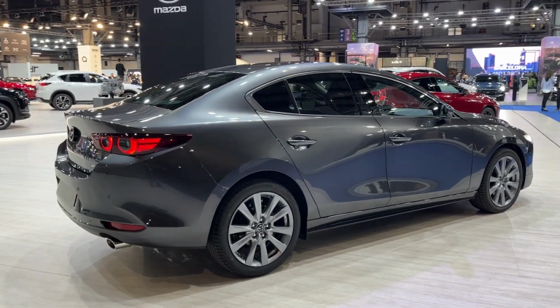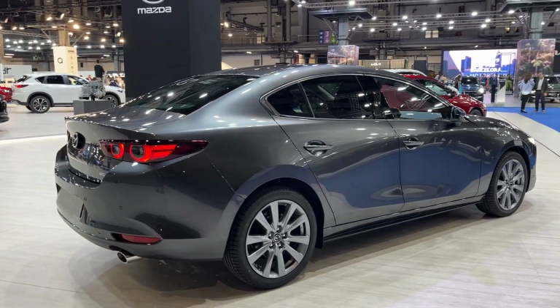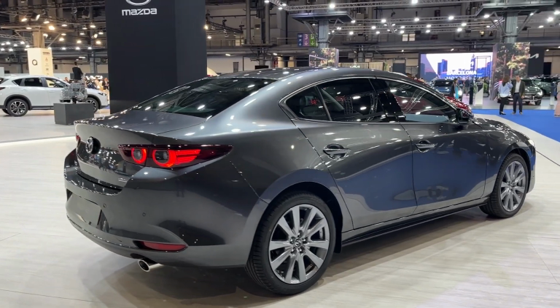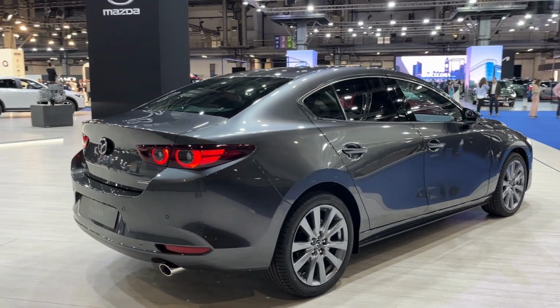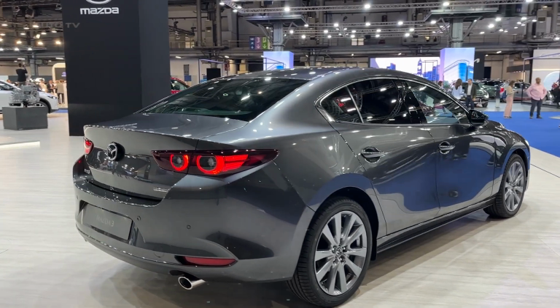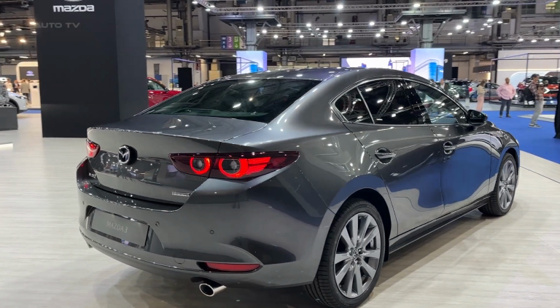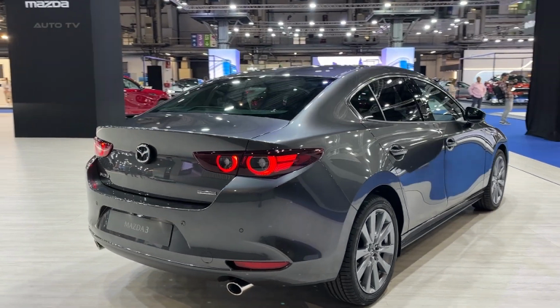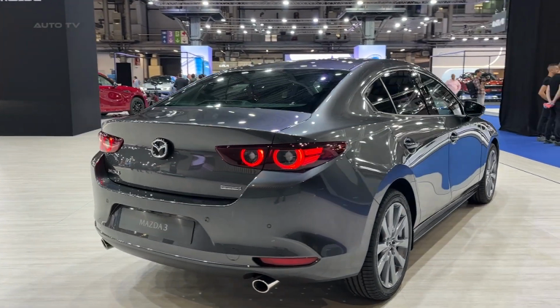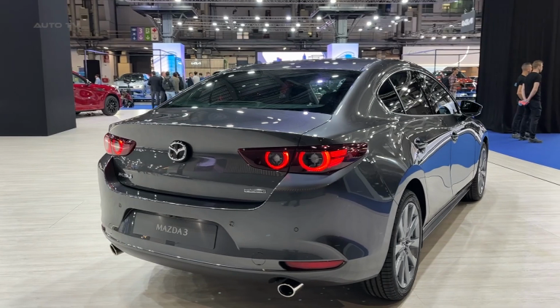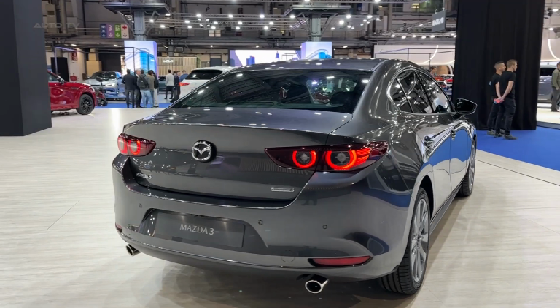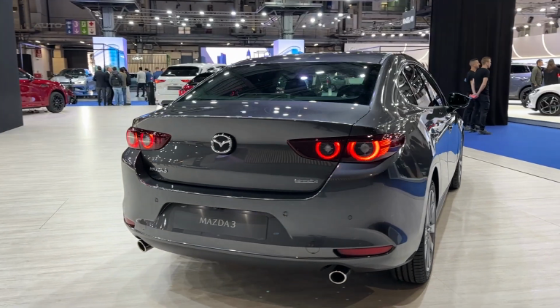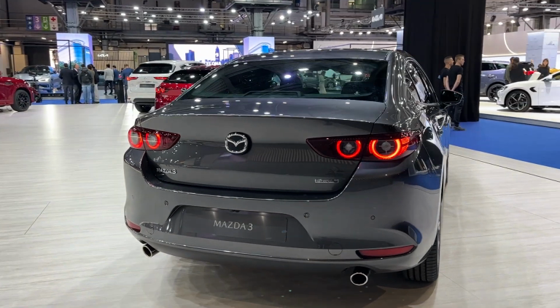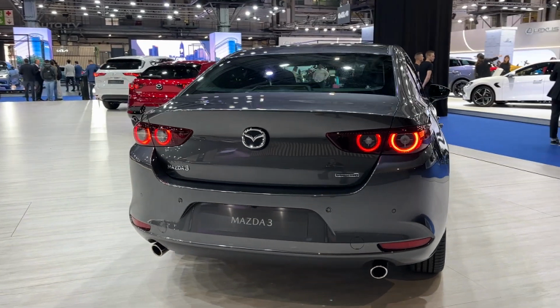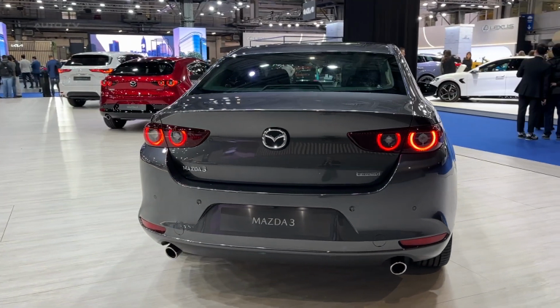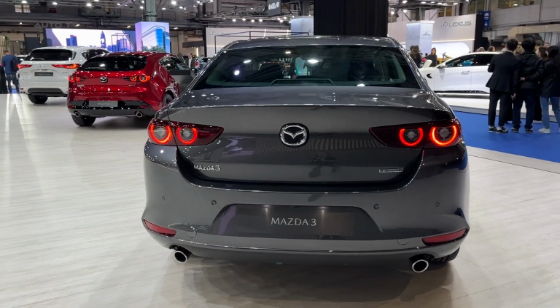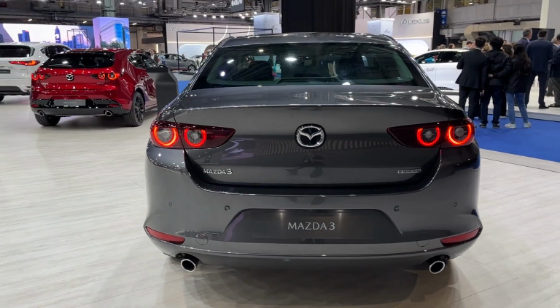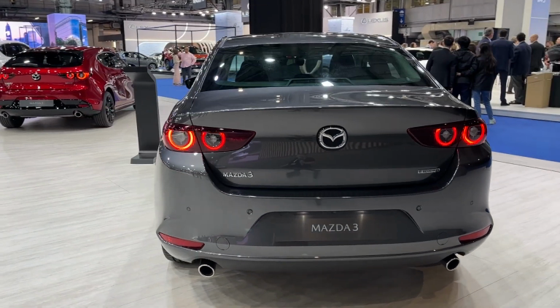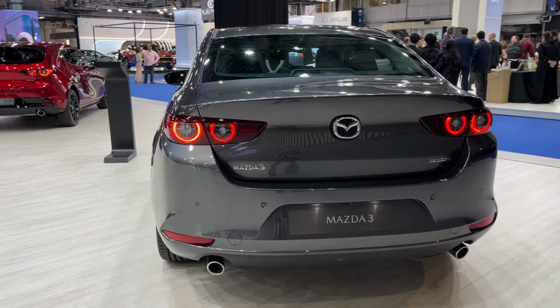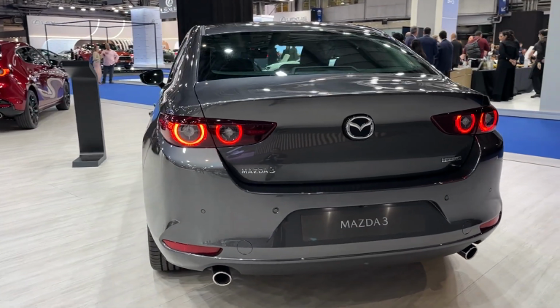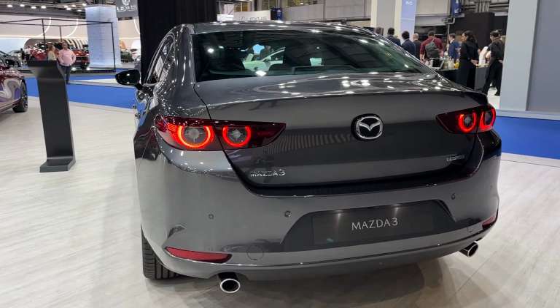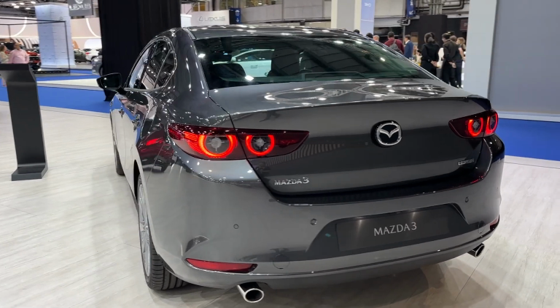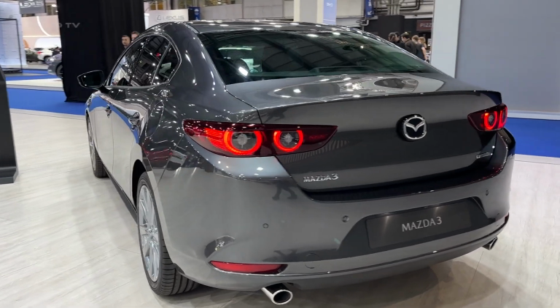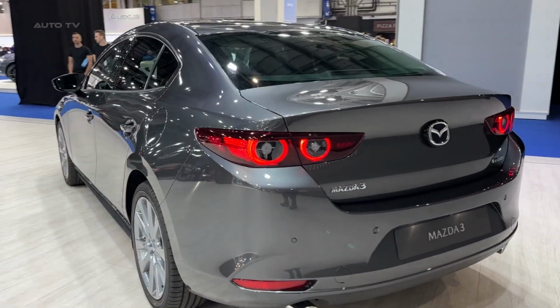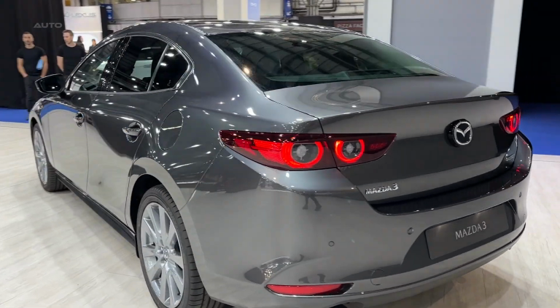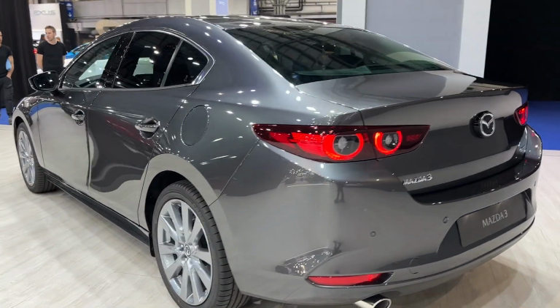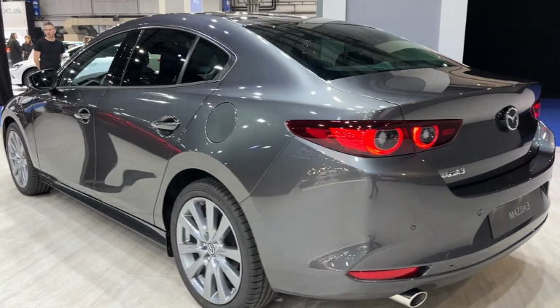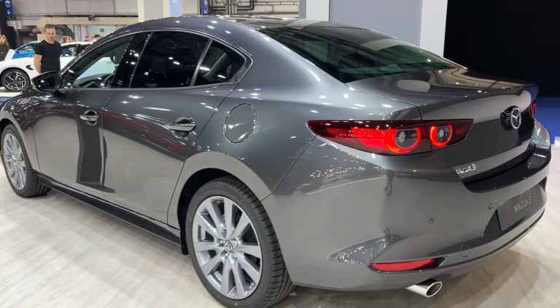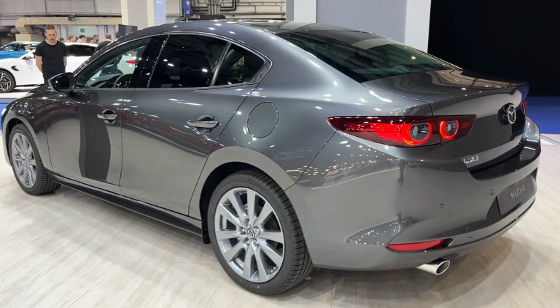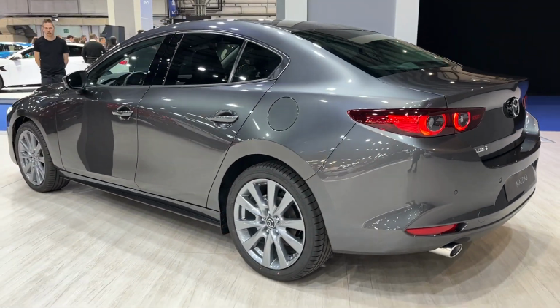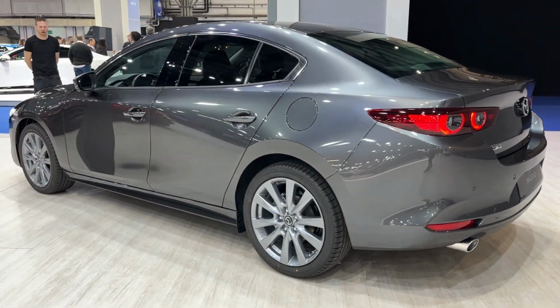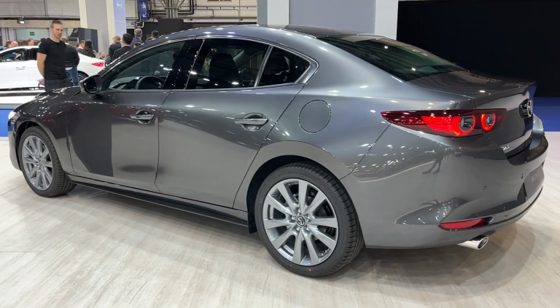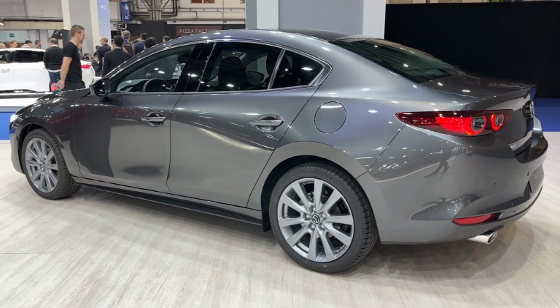Under the hood, the model boasts a Skyactiv engine lineup, including an option for the highly anticipated Skyactiv-X. This innovative engine technology is known for combining the benefits of gasoline and diesel engines, which results in better fuel efficiency and enhanced performance.